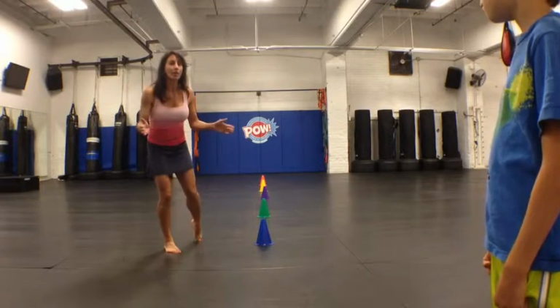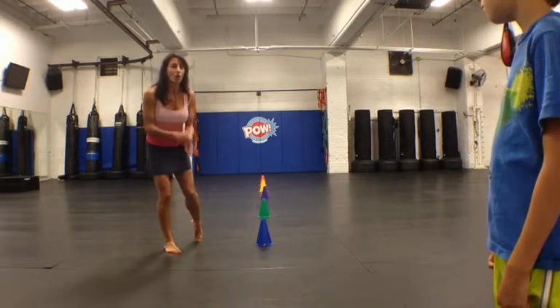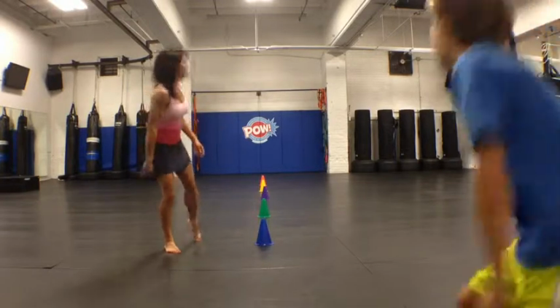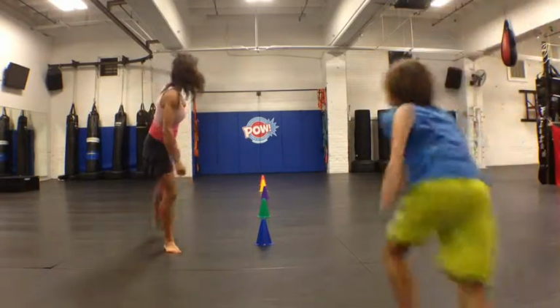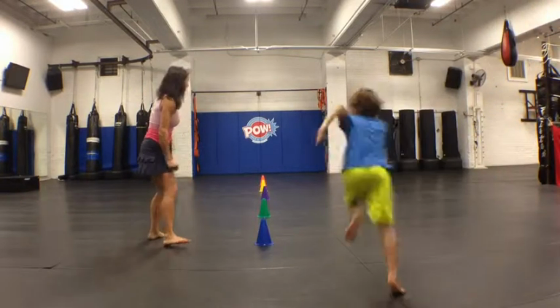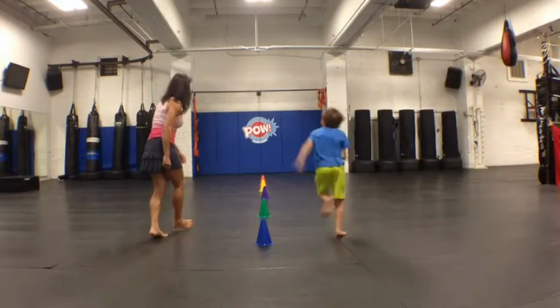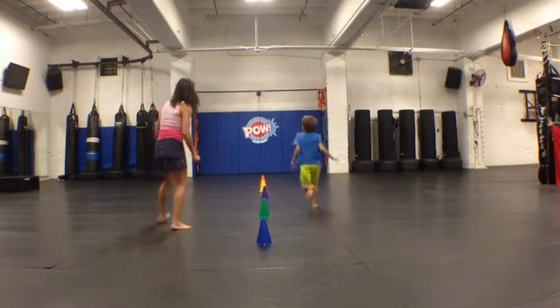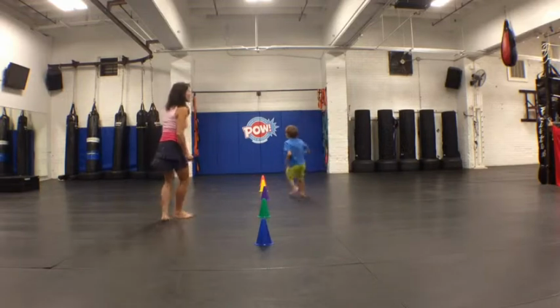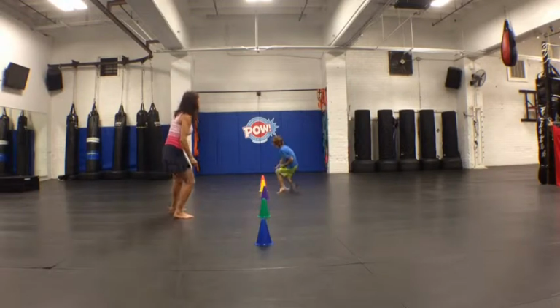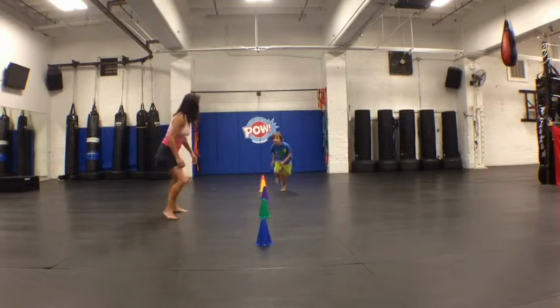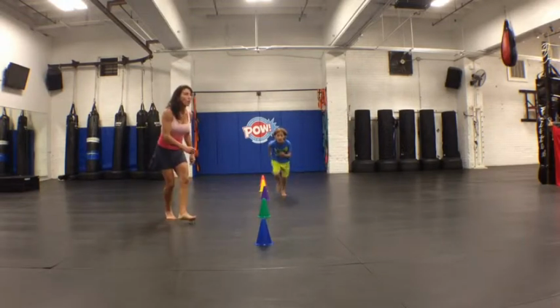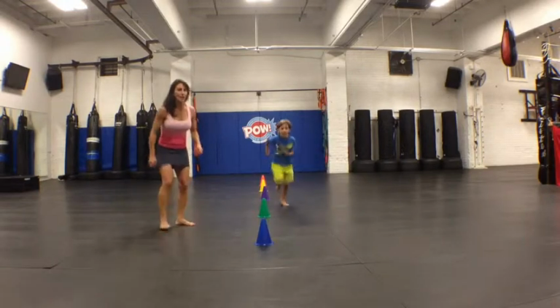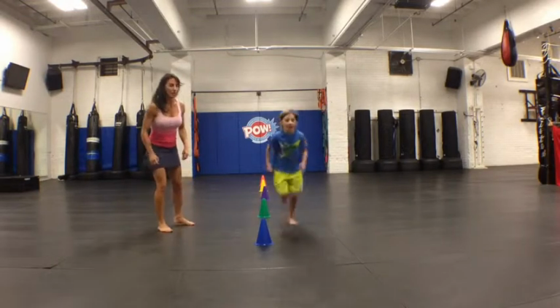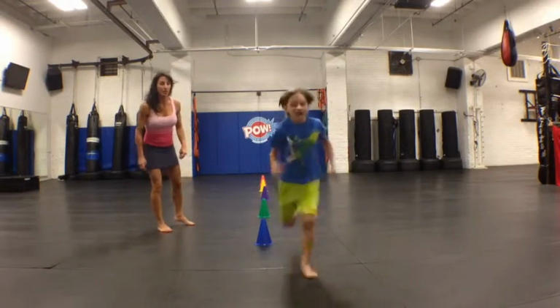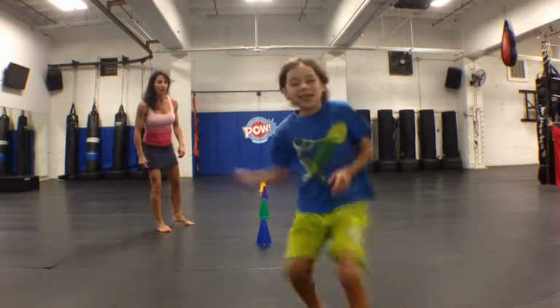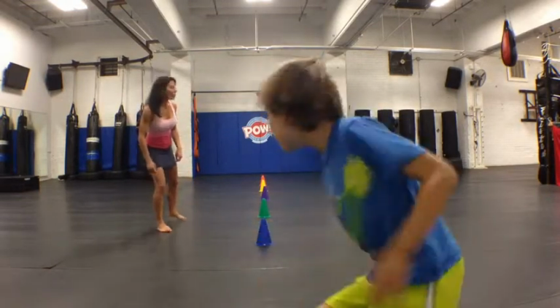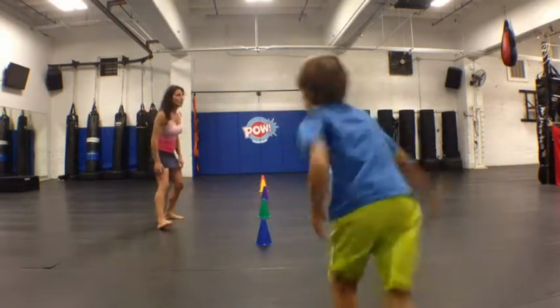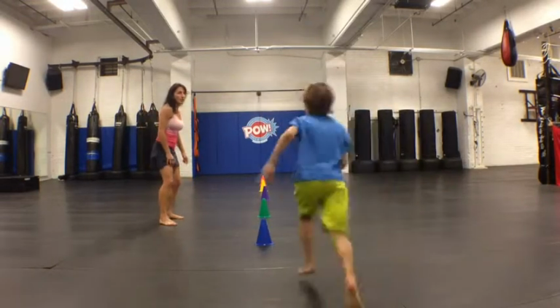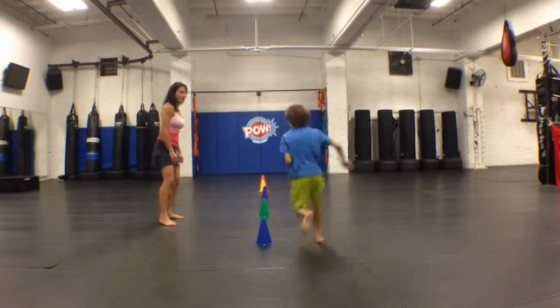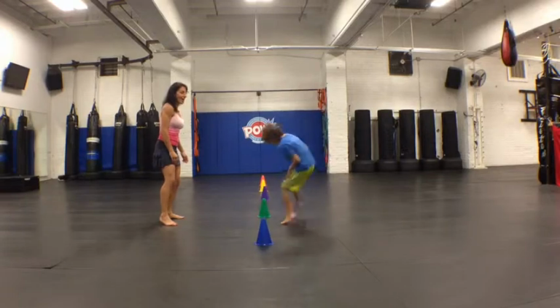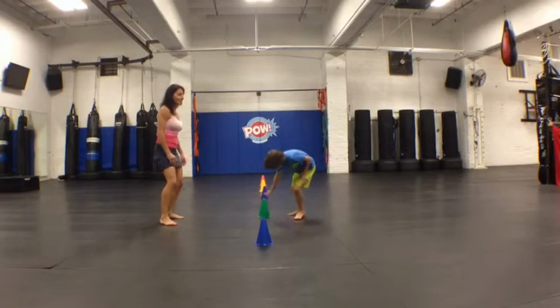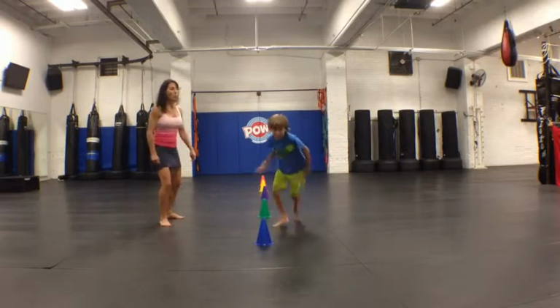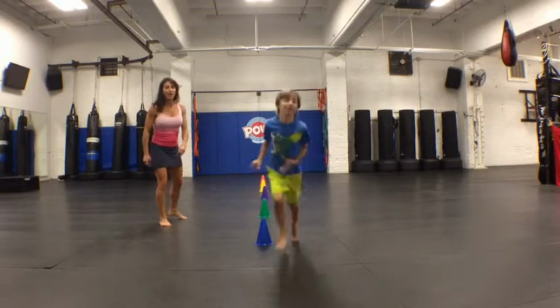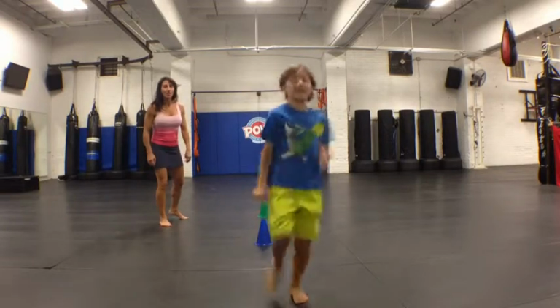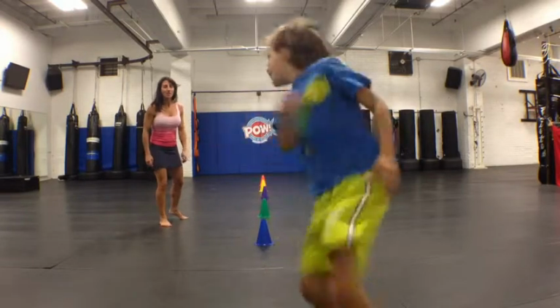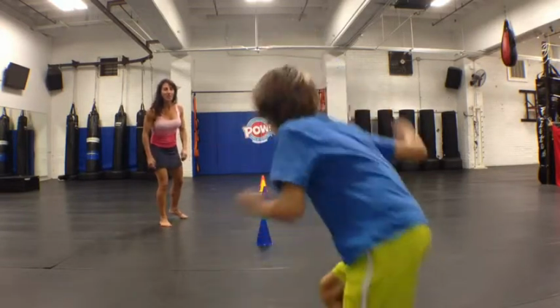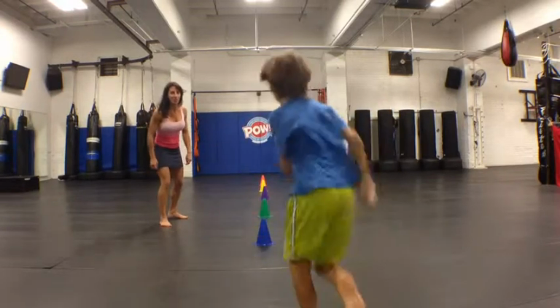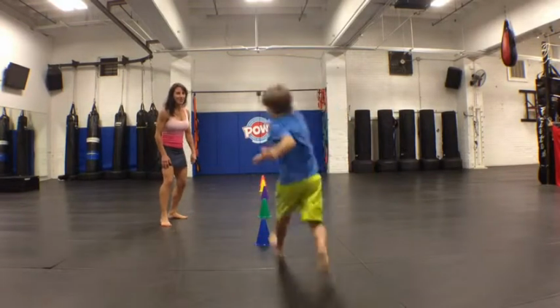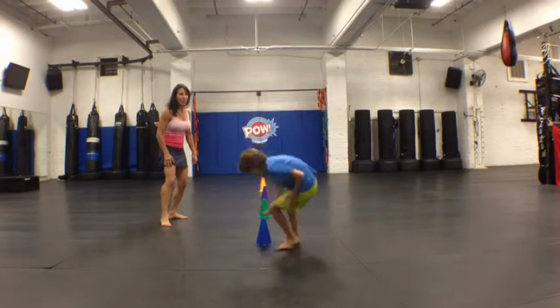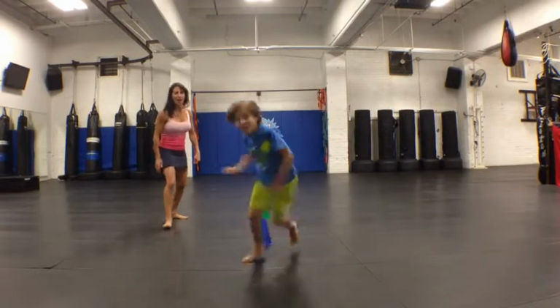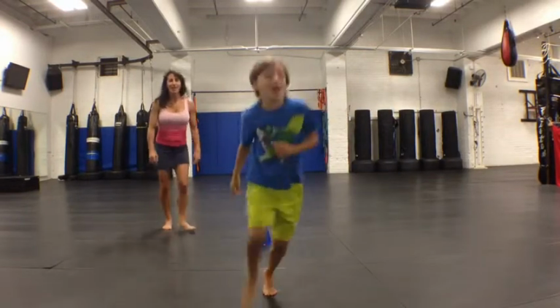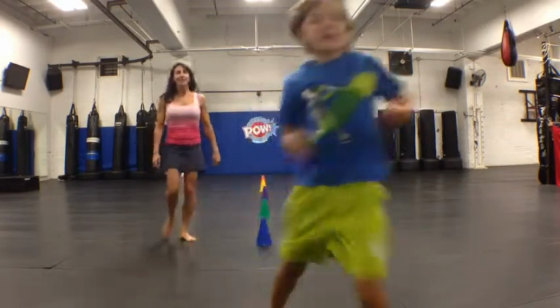Ready? Go. That's it. Great. Change direction all the way back. Here we go to the green. Nice. Go back. Fast to the blue. We go back. Excellent.